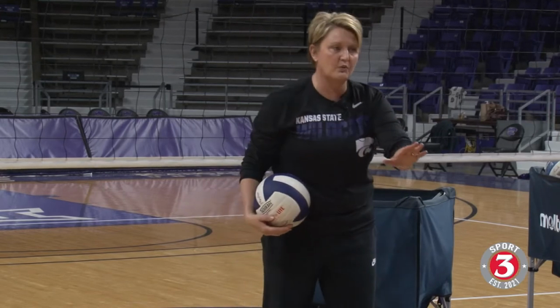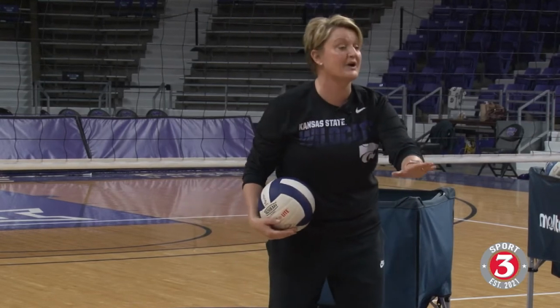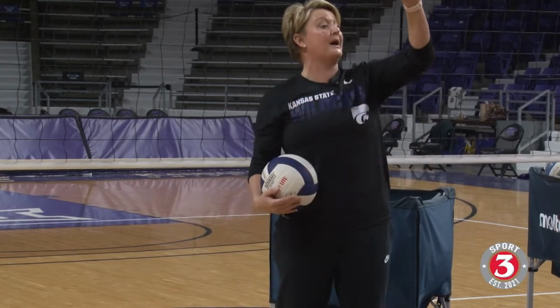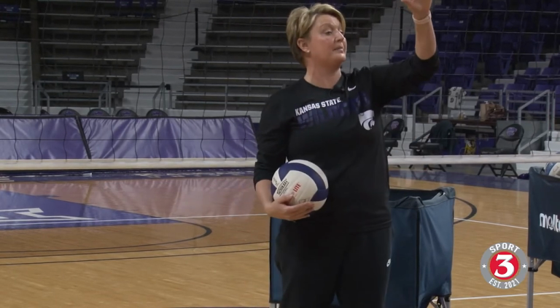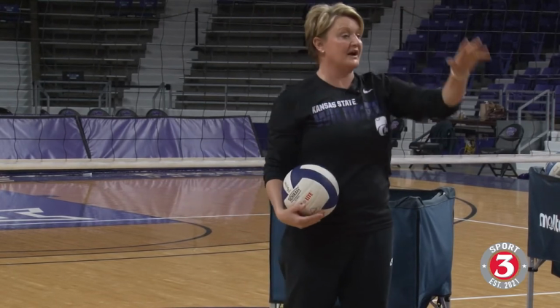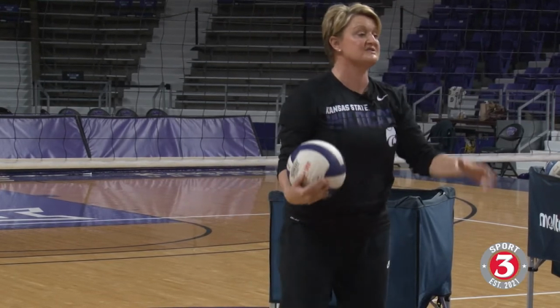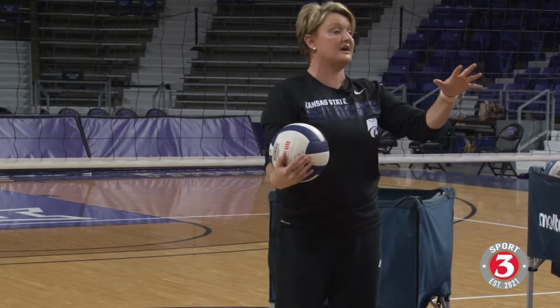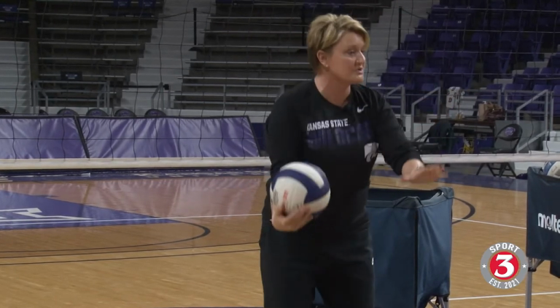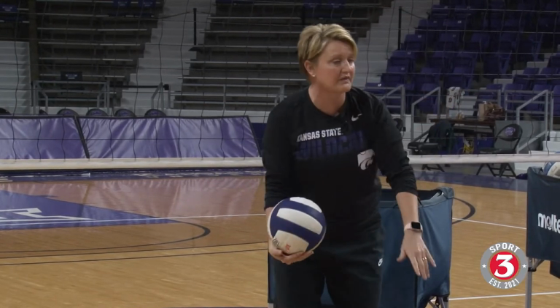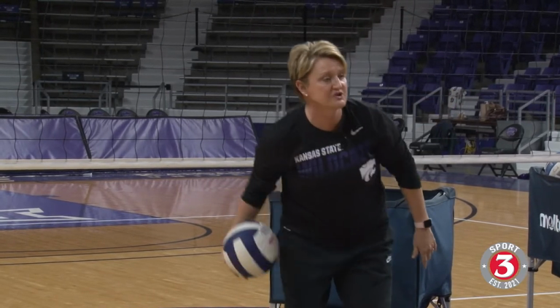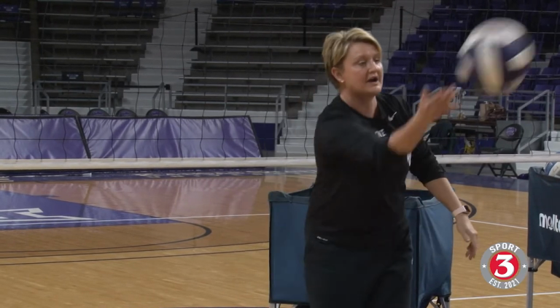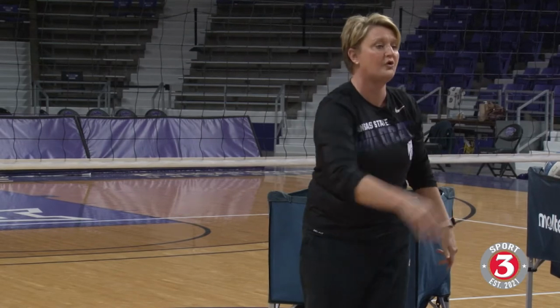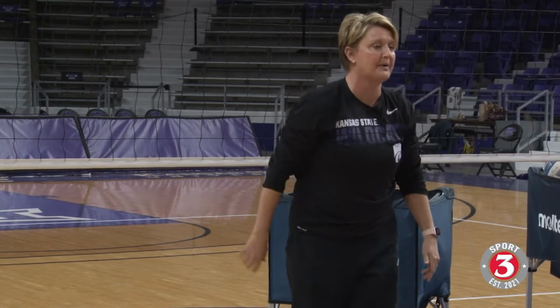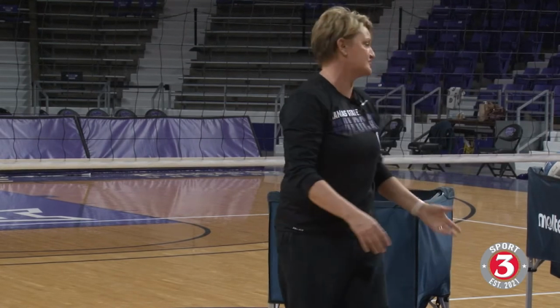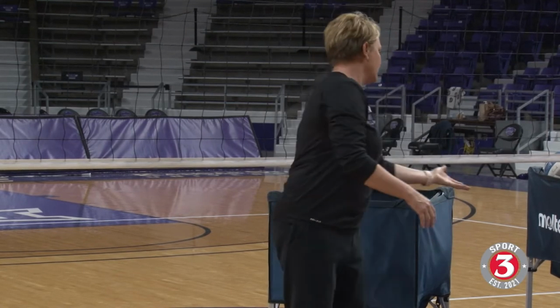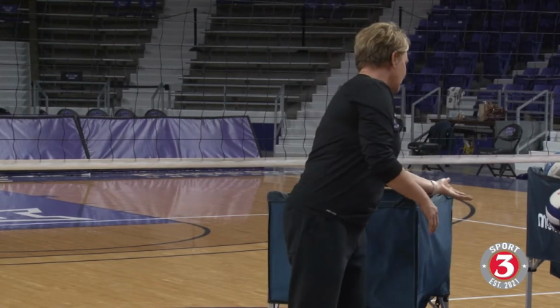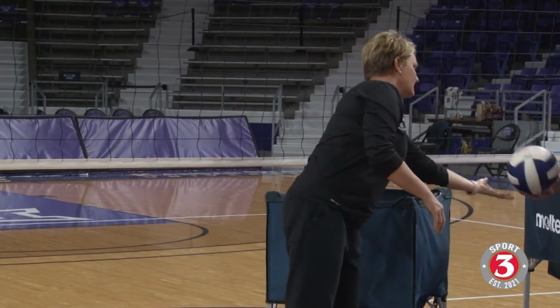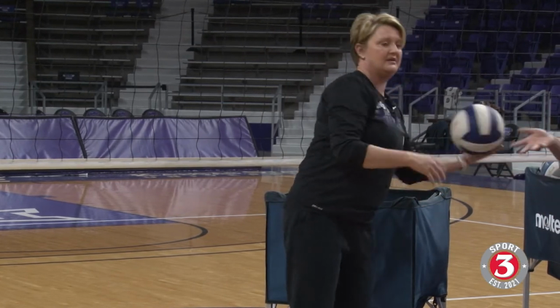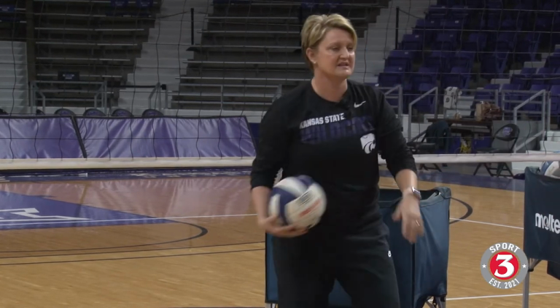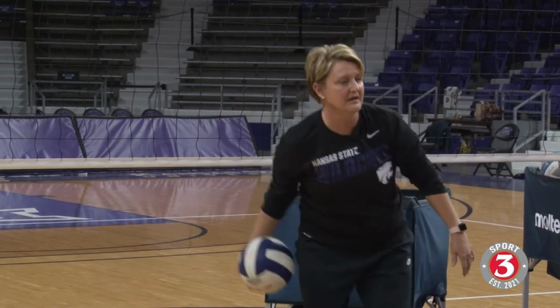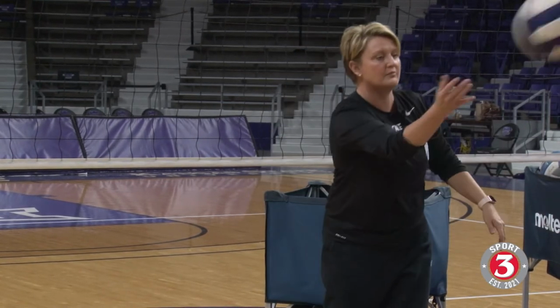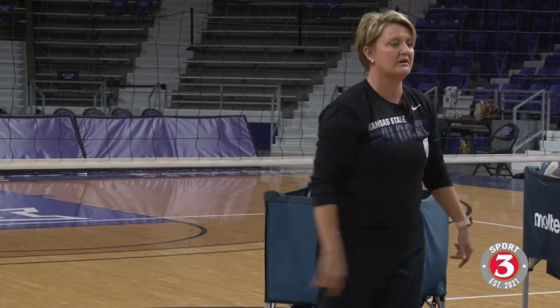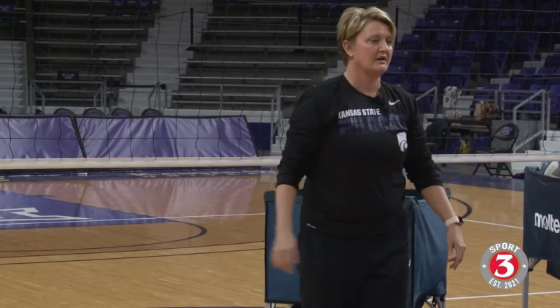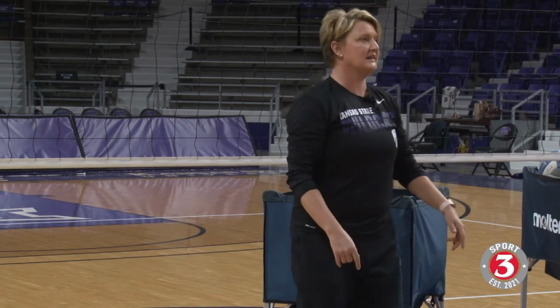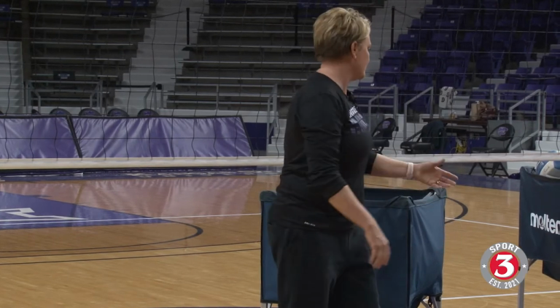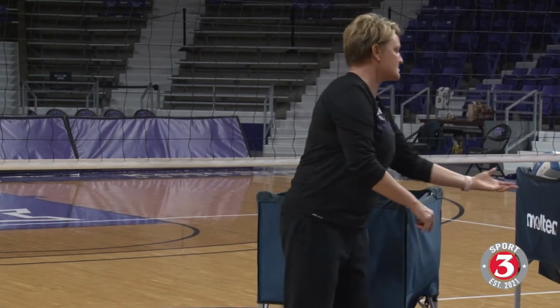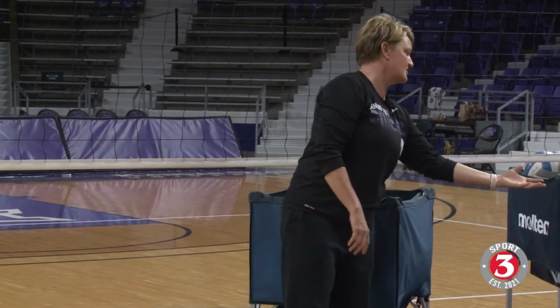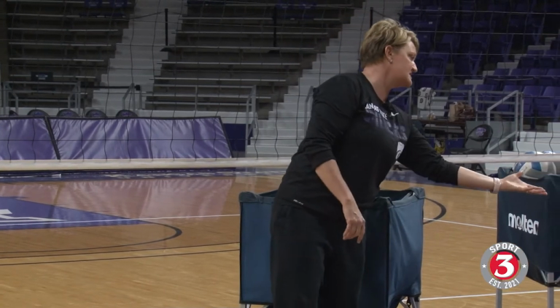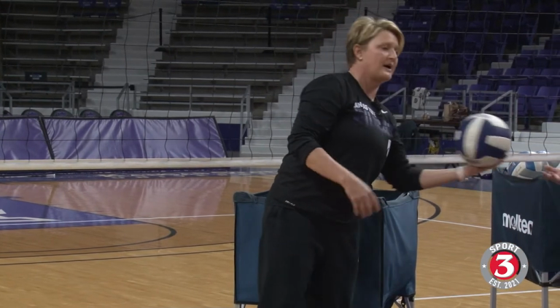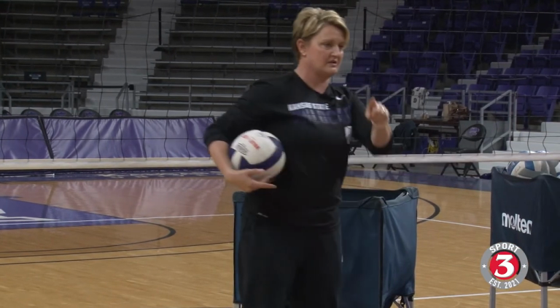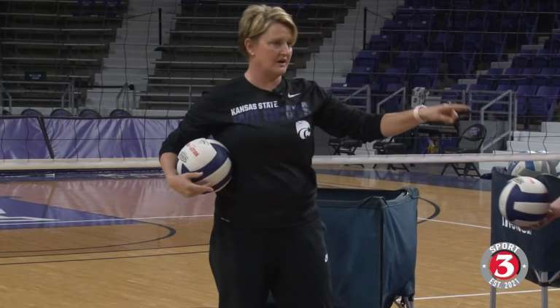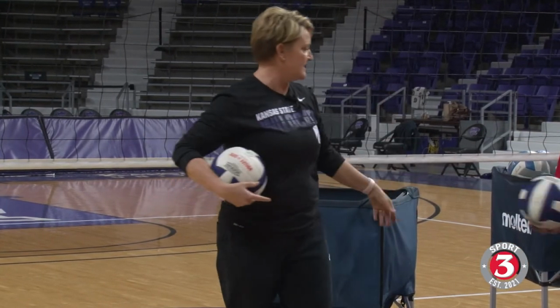I don't want you to try to pop up. I don't want you standing up. I don't want you going low. I want you to try to hold that posture. I love it — let's see it again. Let's switch — just let me see your posture.